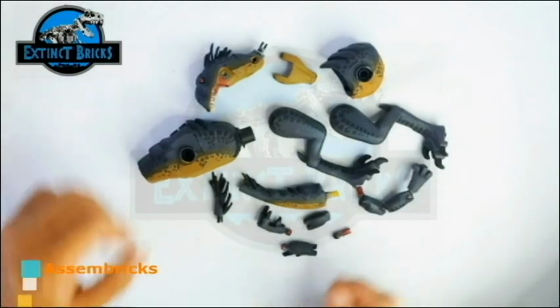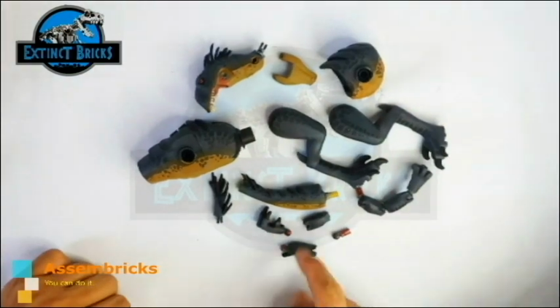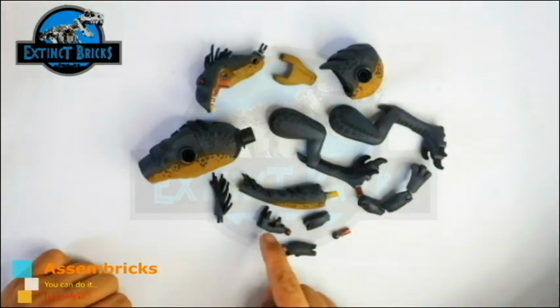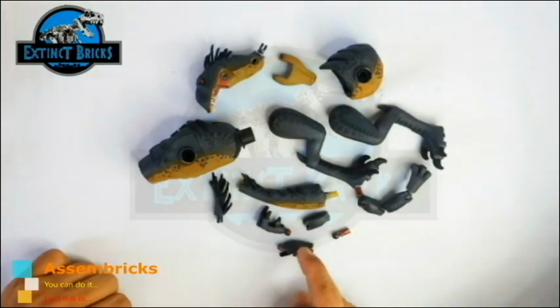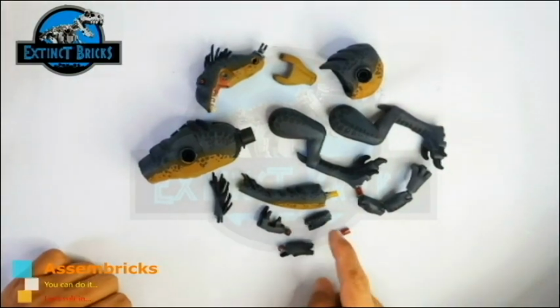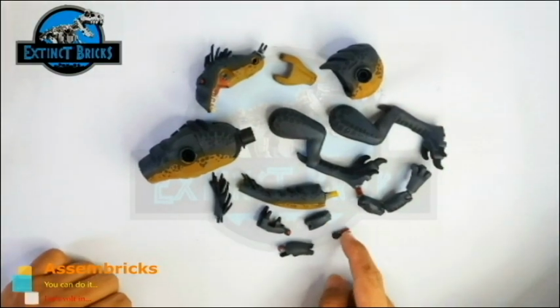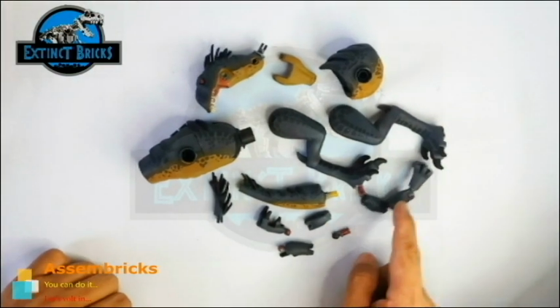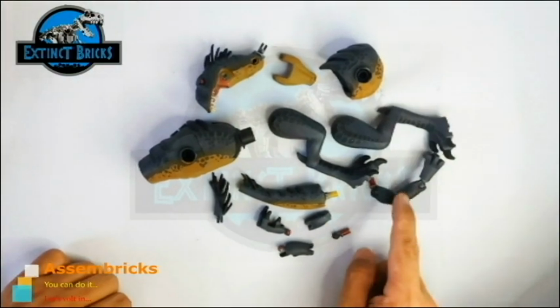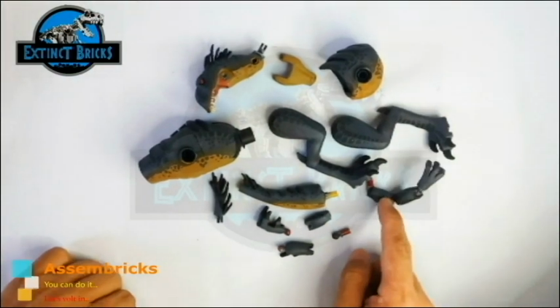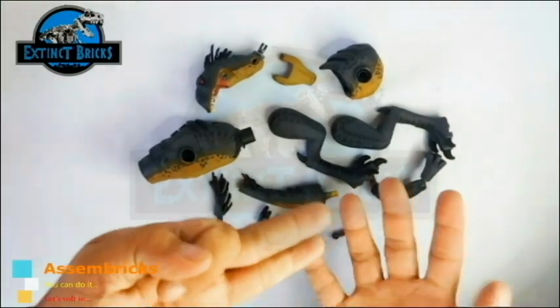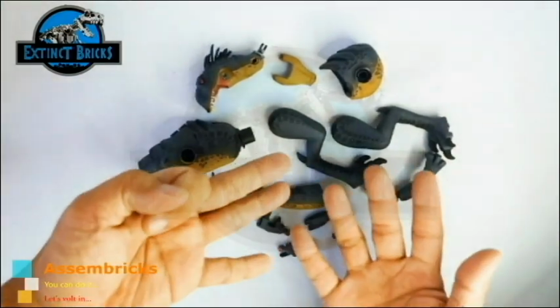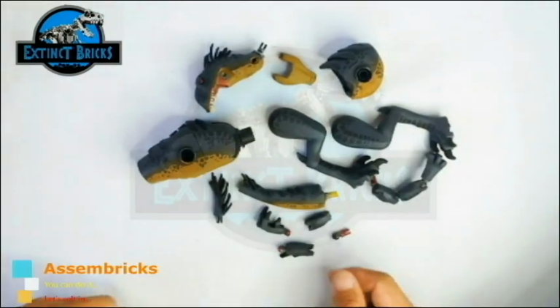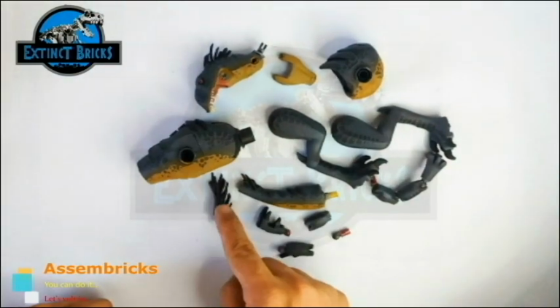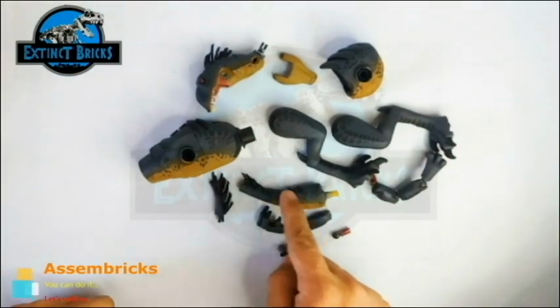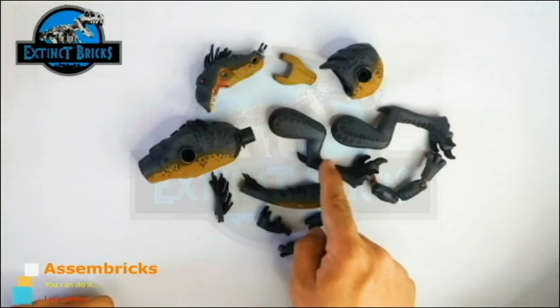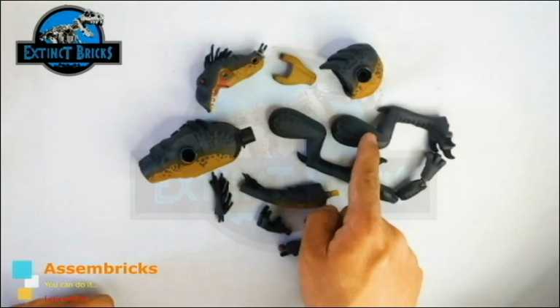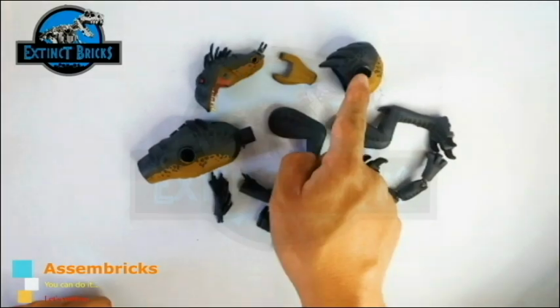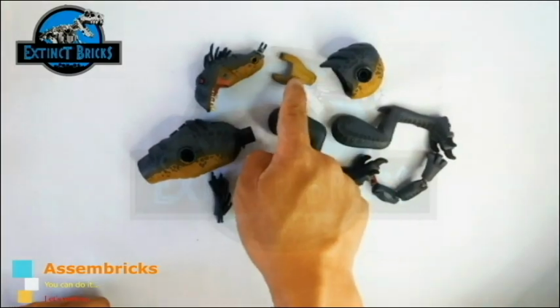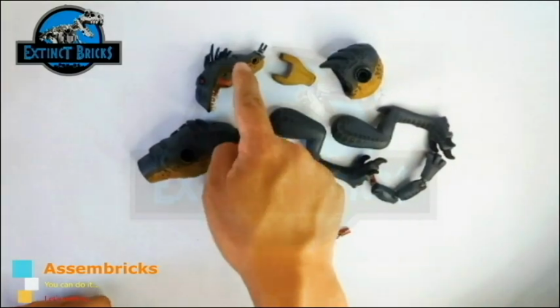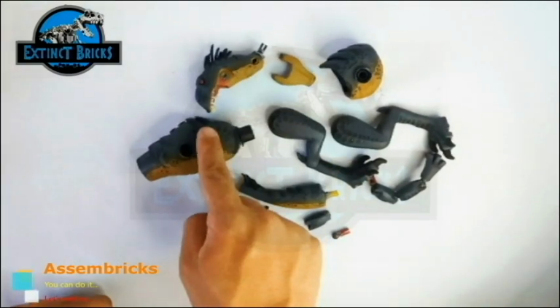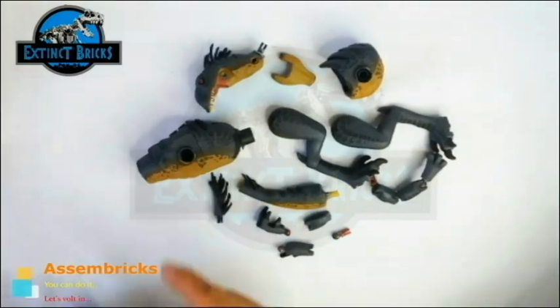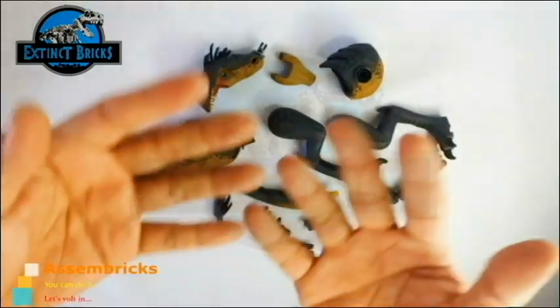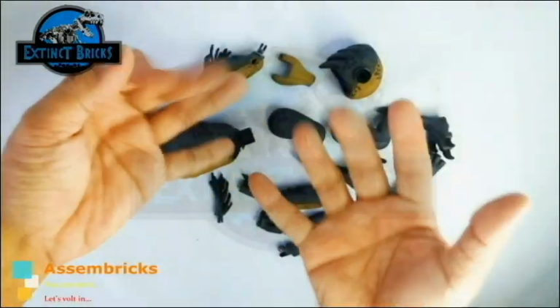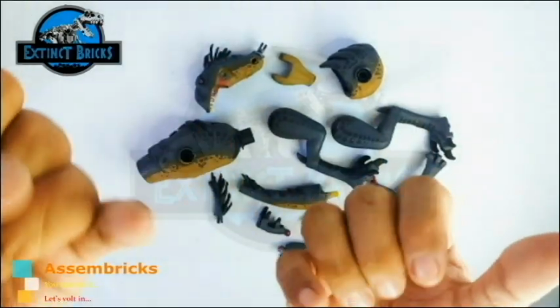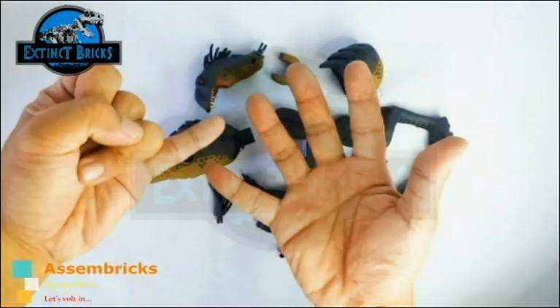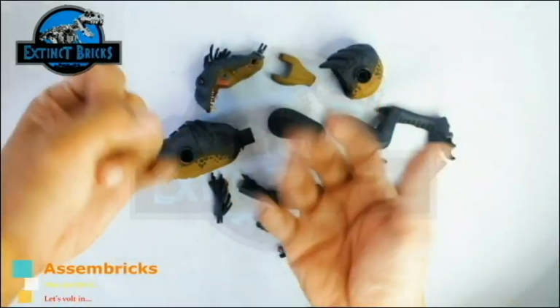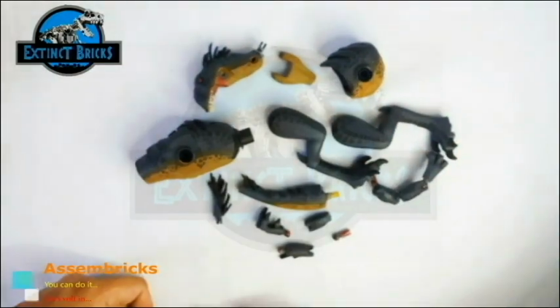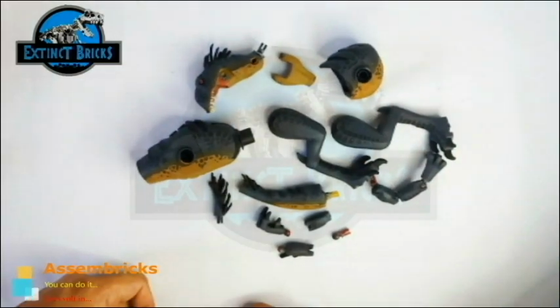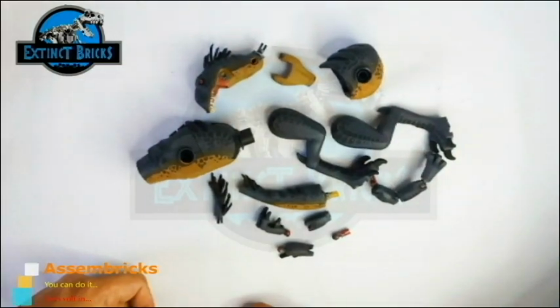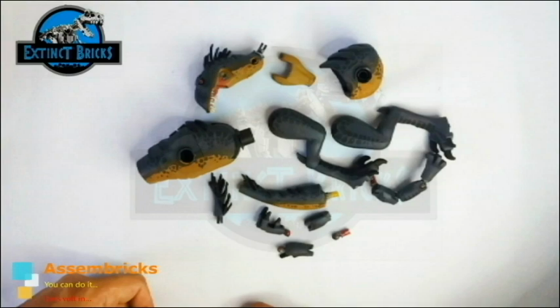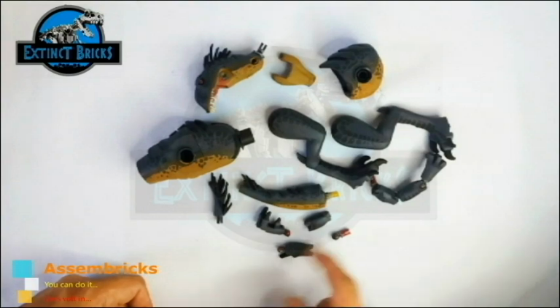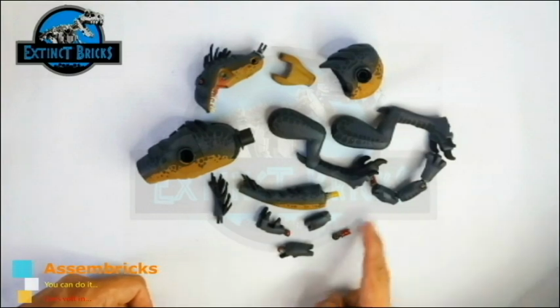Let's count out the number of parts. We have 16 parts in total. Let's start by building up the arm first — we have the first connection that connects the arm to the shoulders, then the forearm, and then the hands.